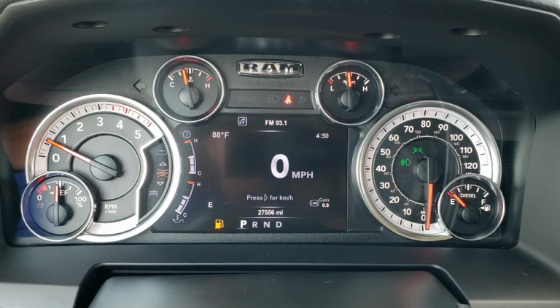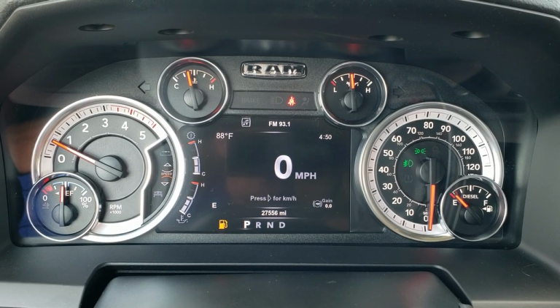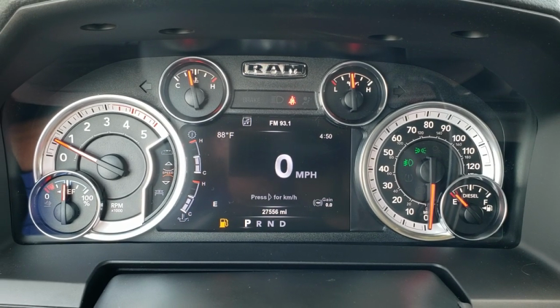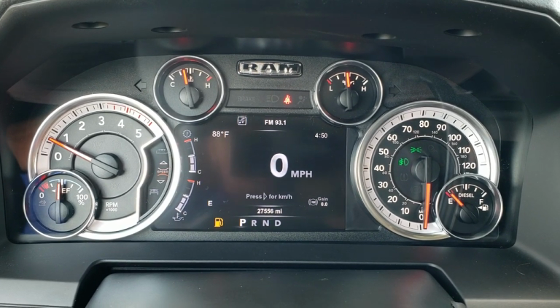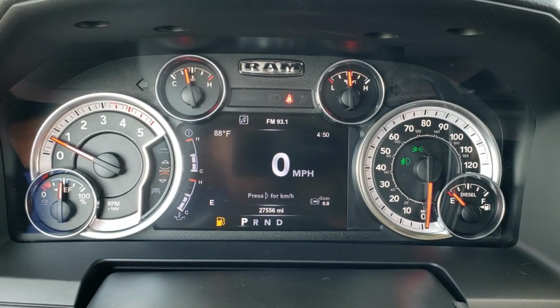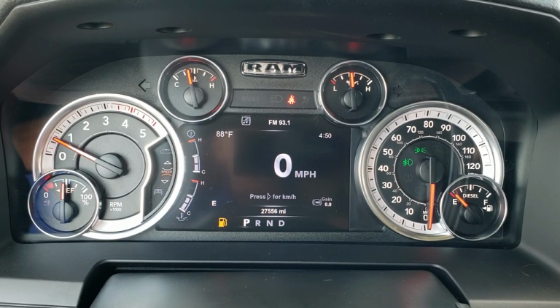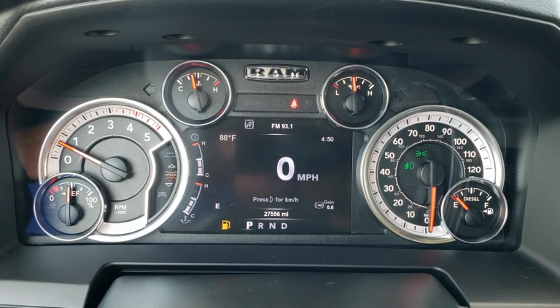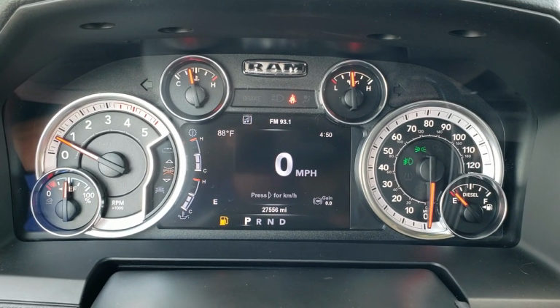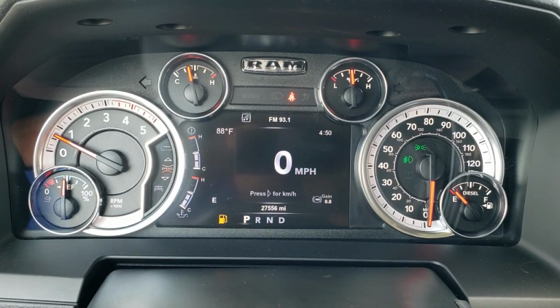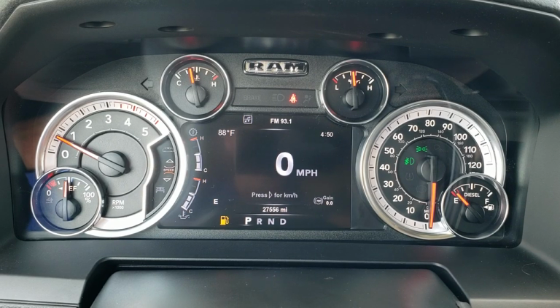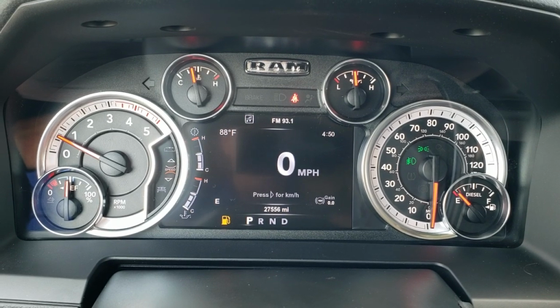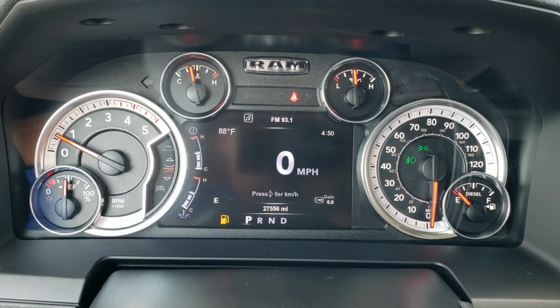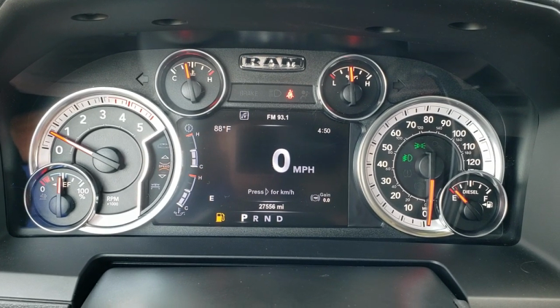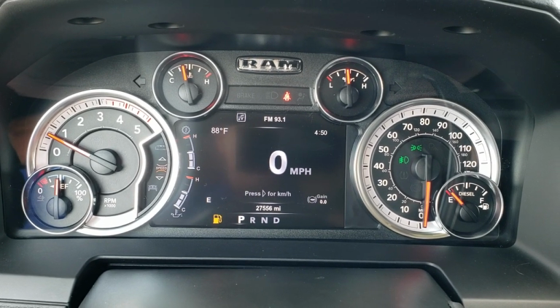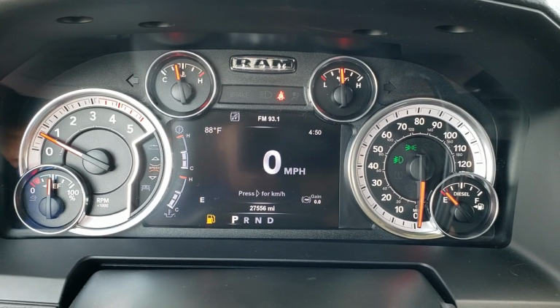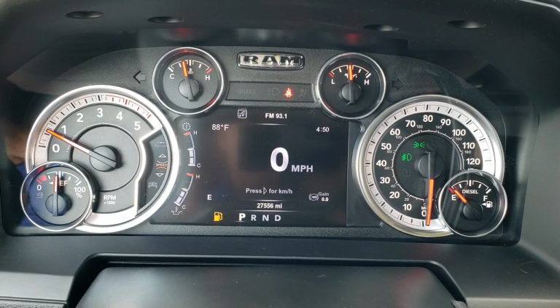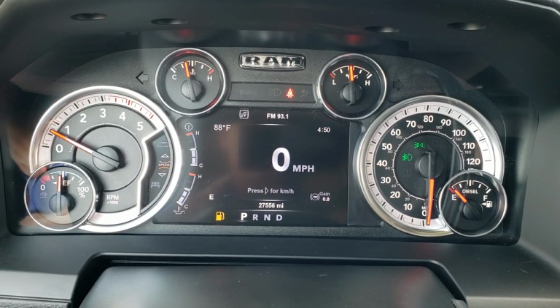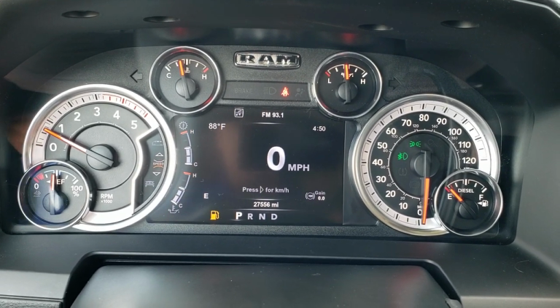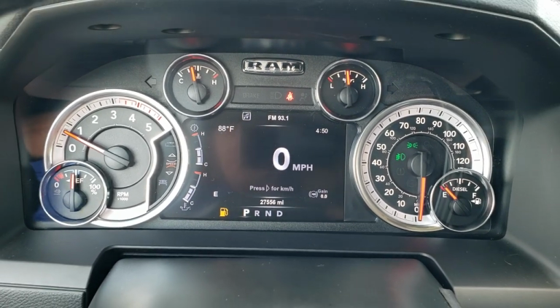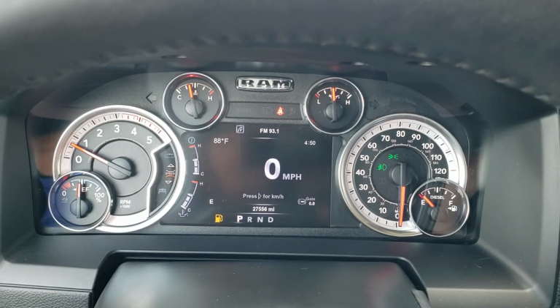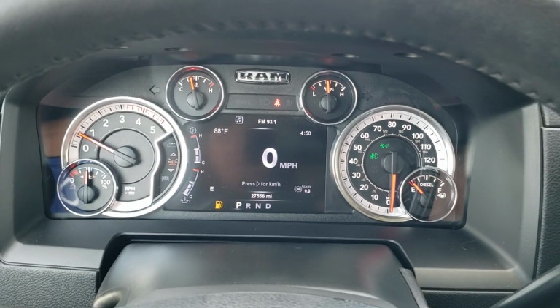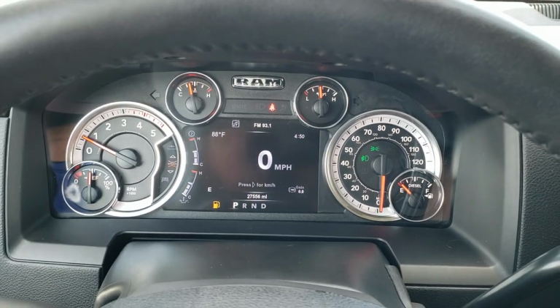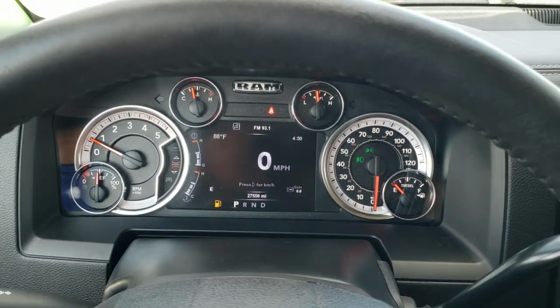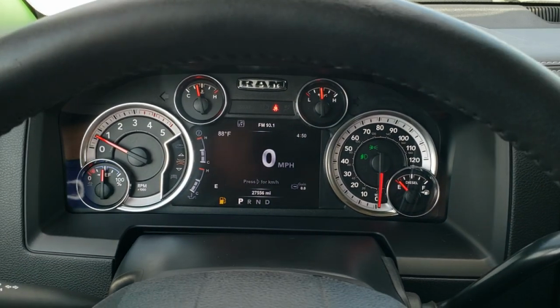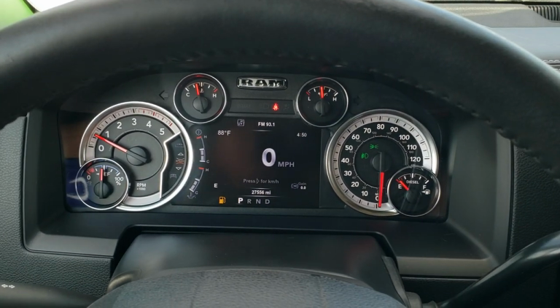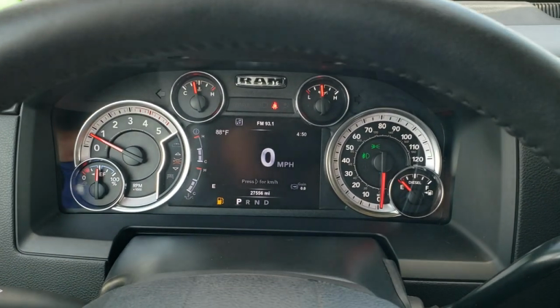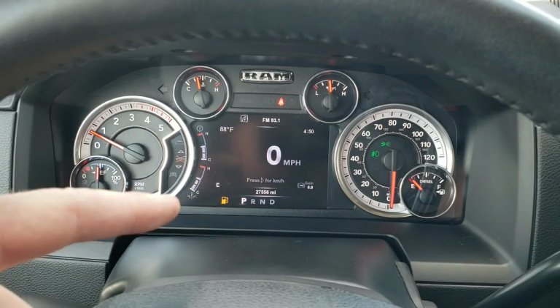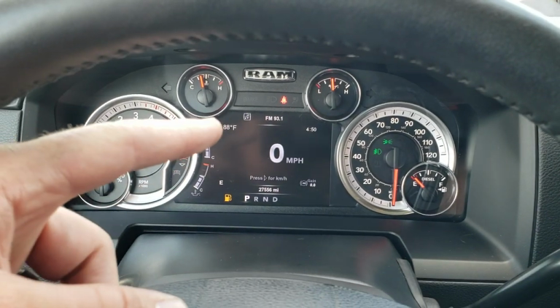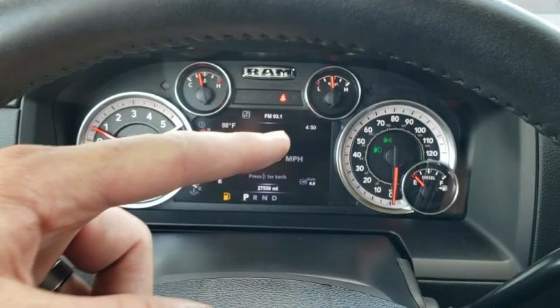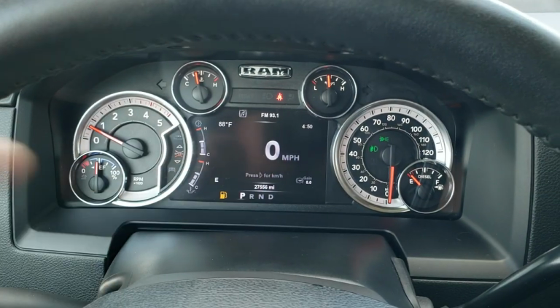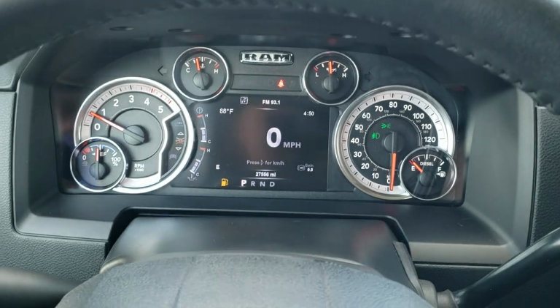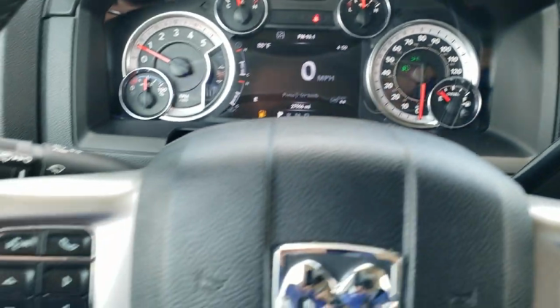You do get the digital speedometer, outside temperature display, time, trailer braking, and your compass. And yes, we will be putting fuel in this vehicle right after this video. You can change all those display corners to read pretty much whatever you want.